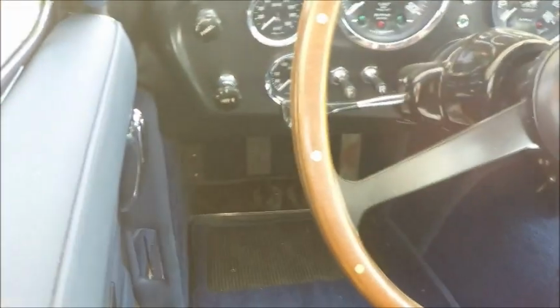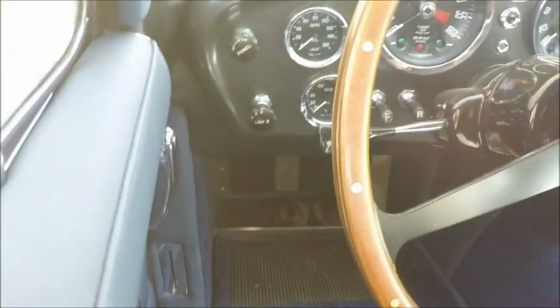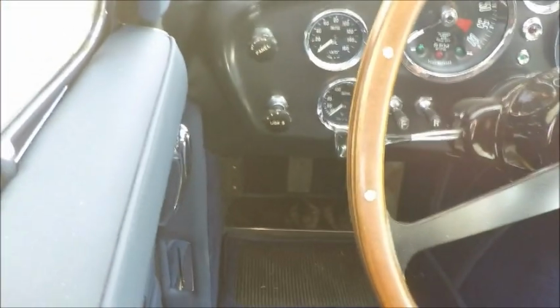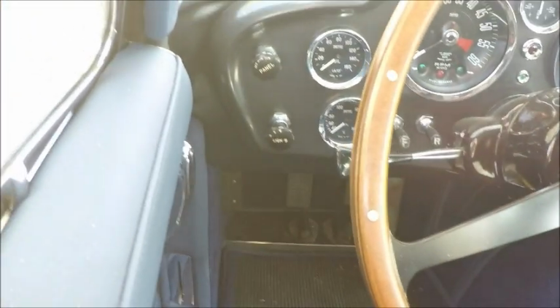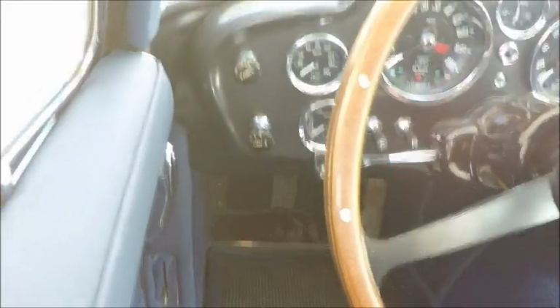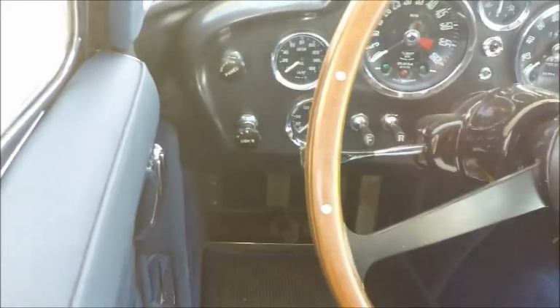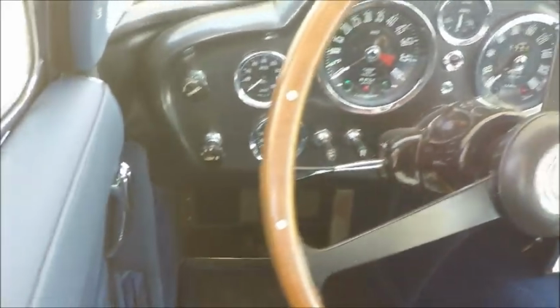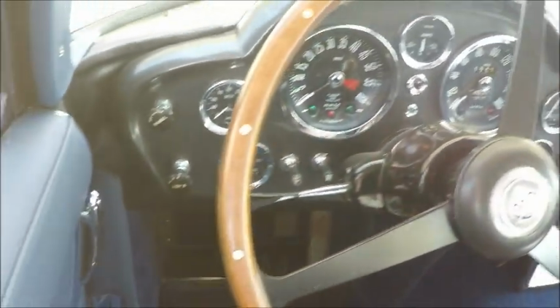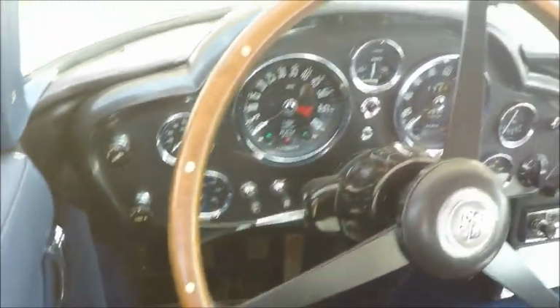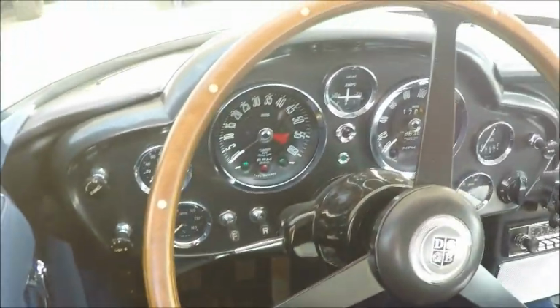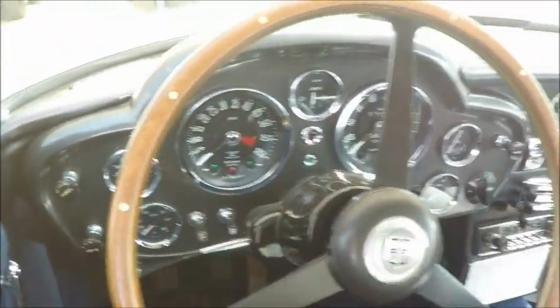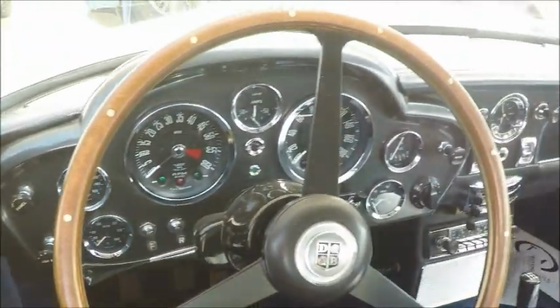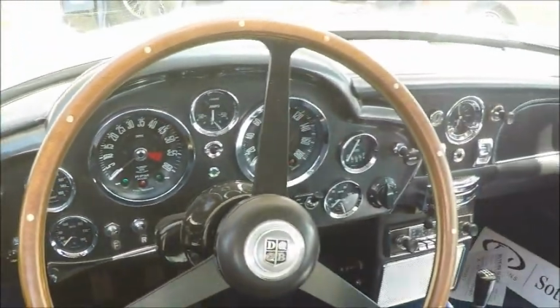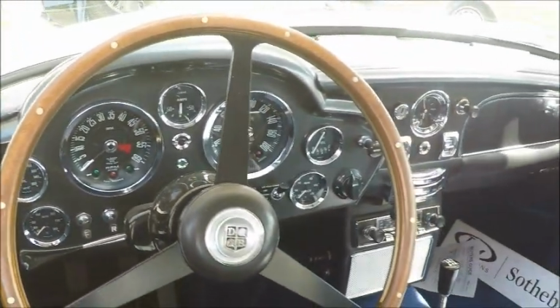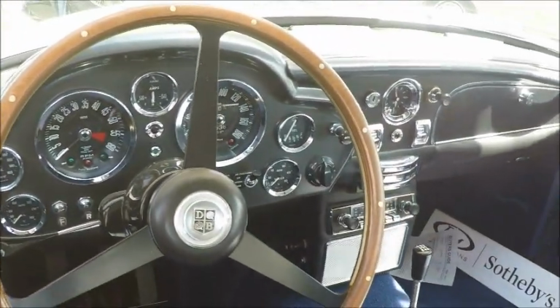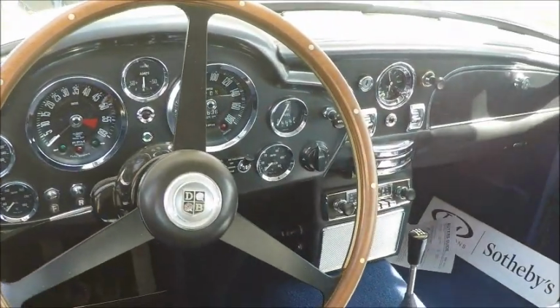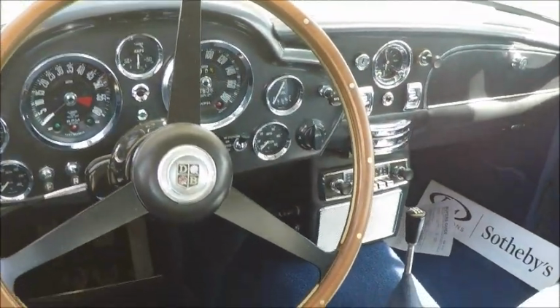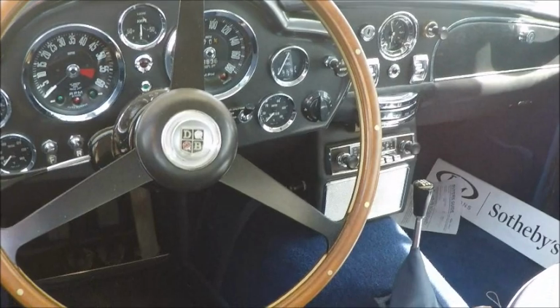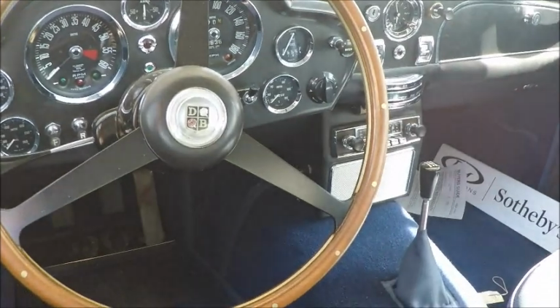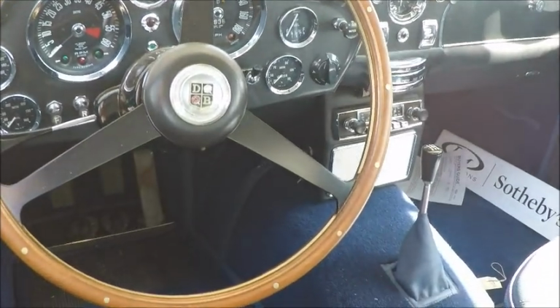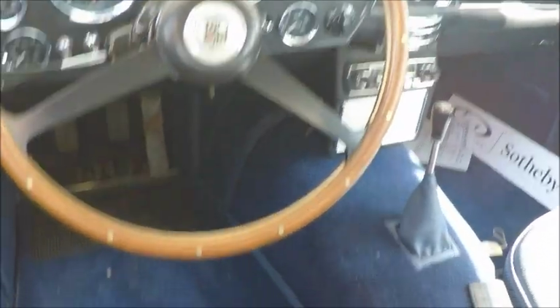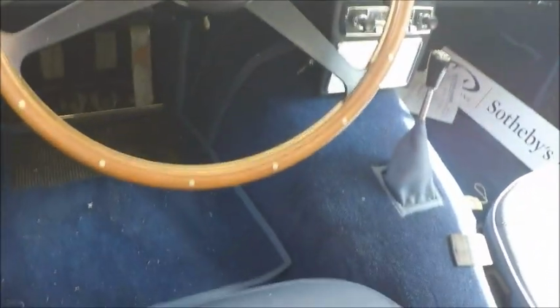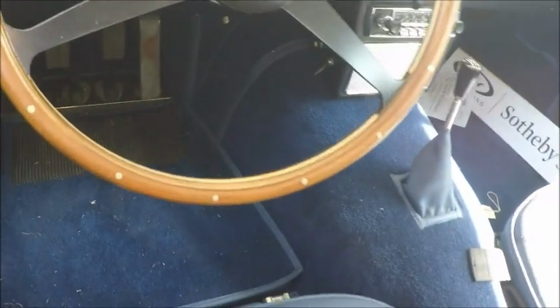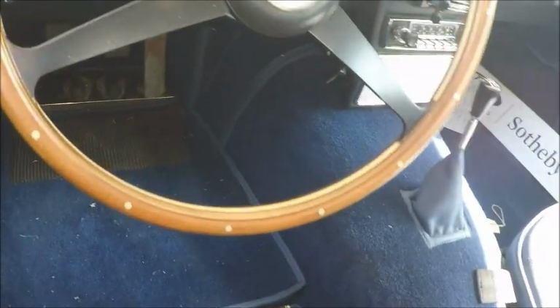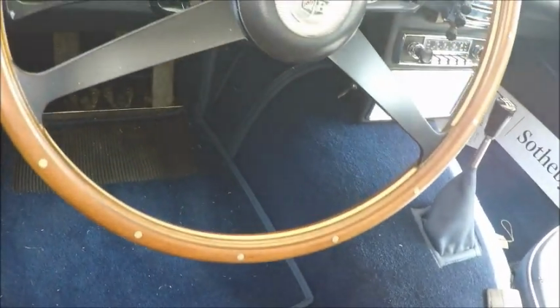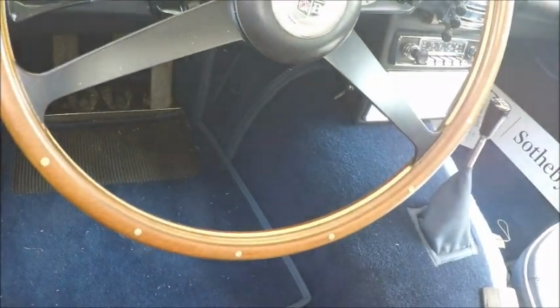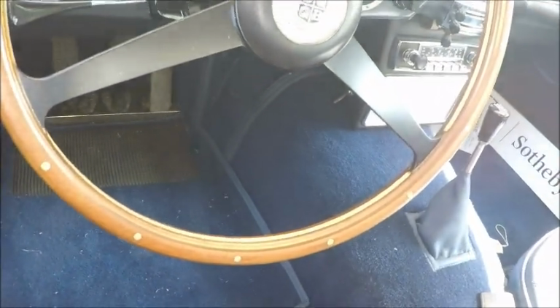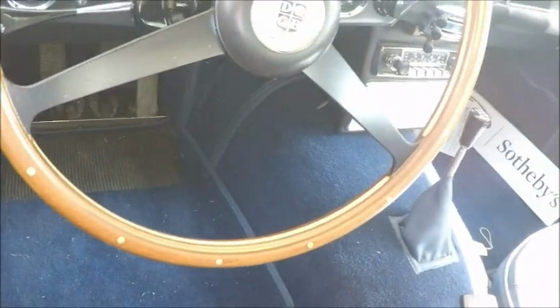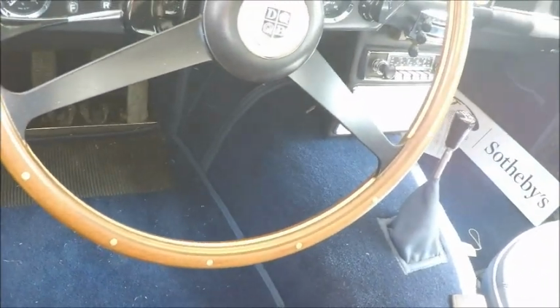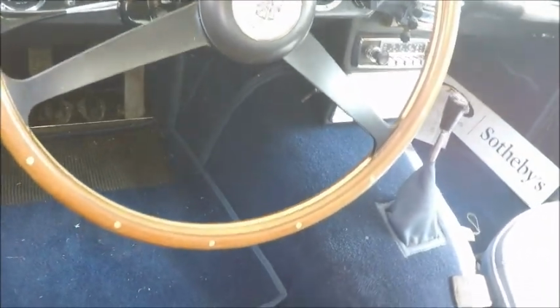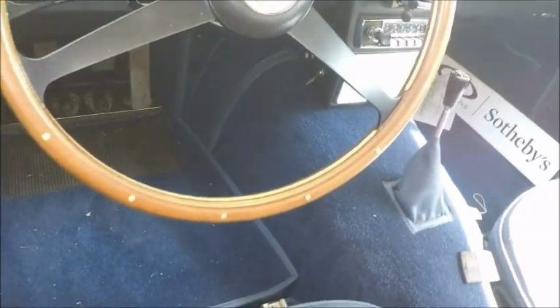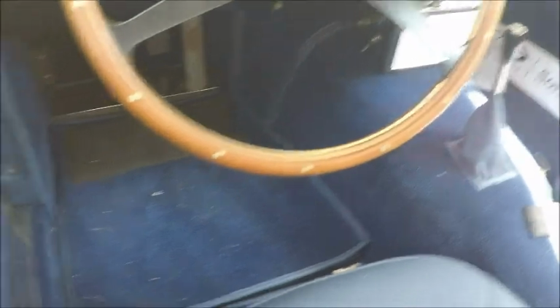The horsepower was 282 and the torque 288 pound-feet at 3,850 RPM. Very business-like dash there, with a five speed manual.